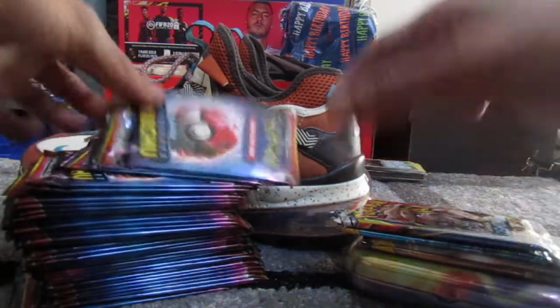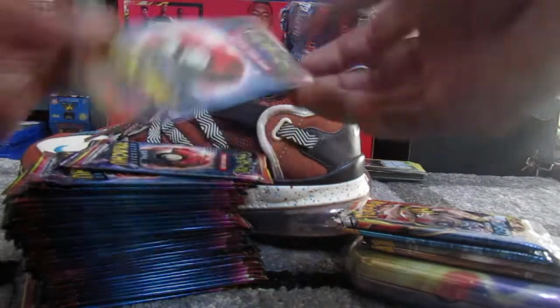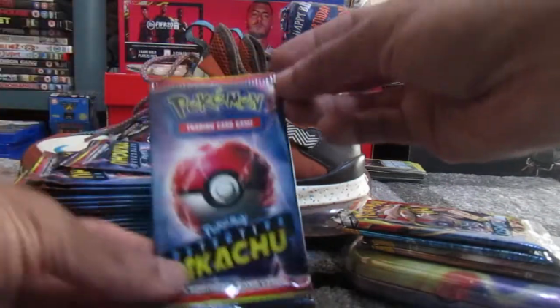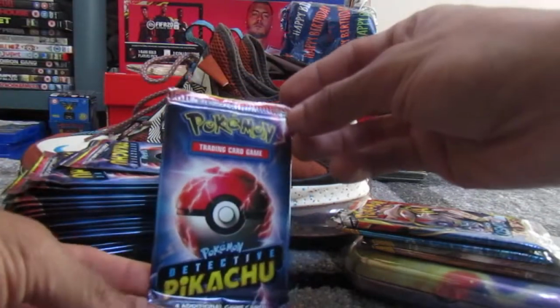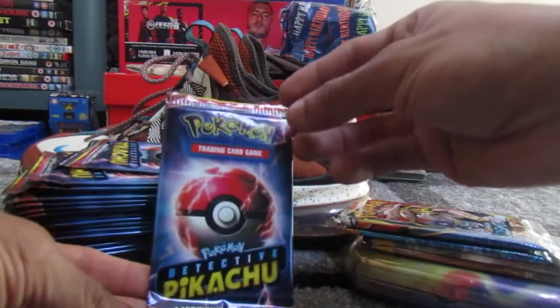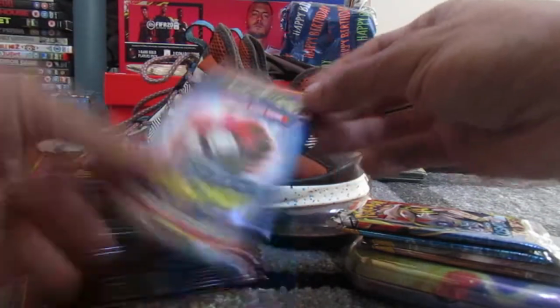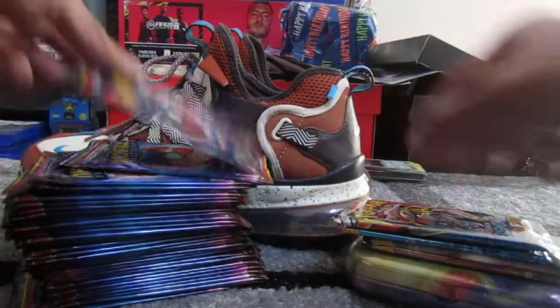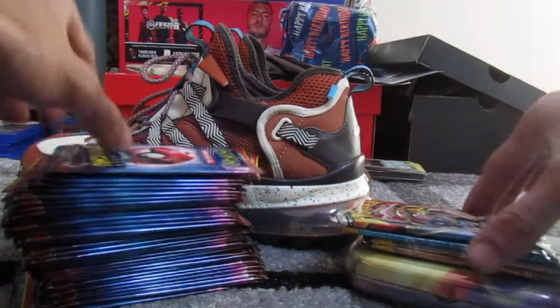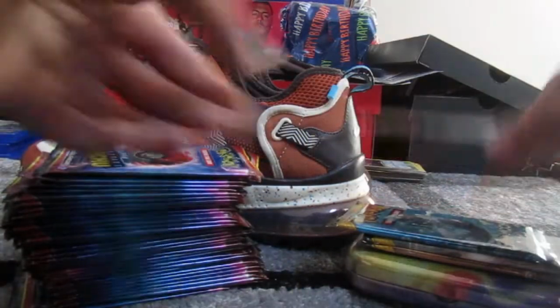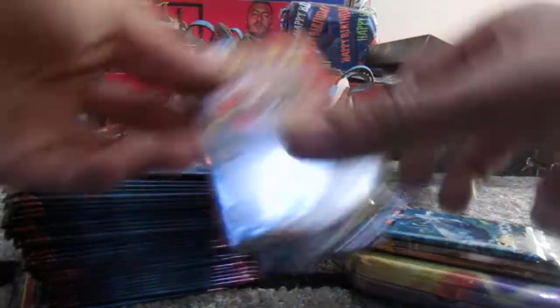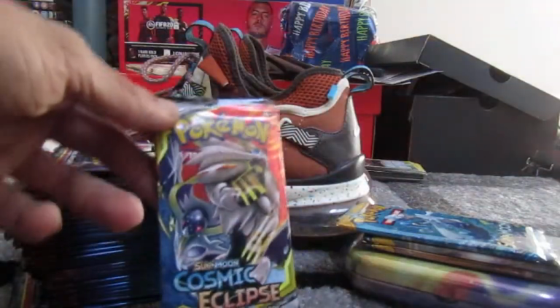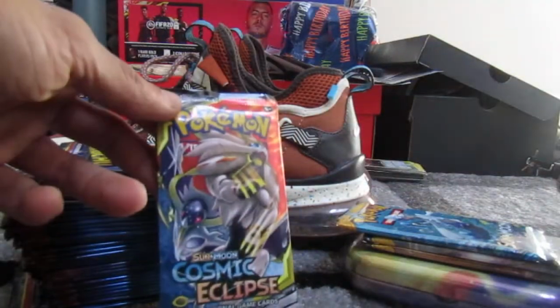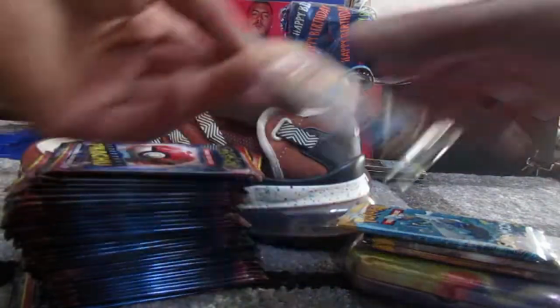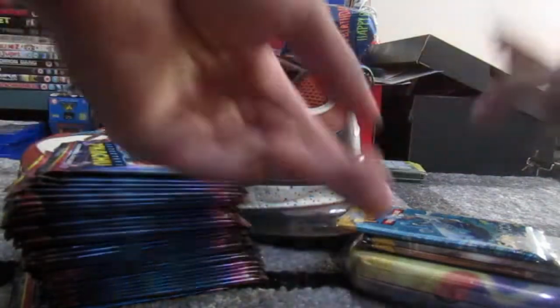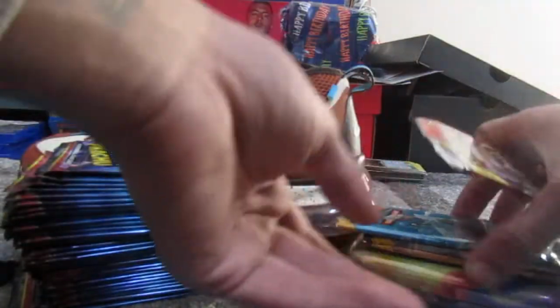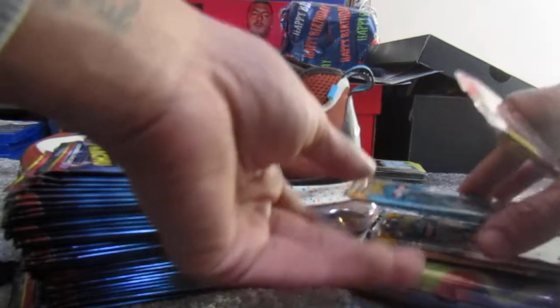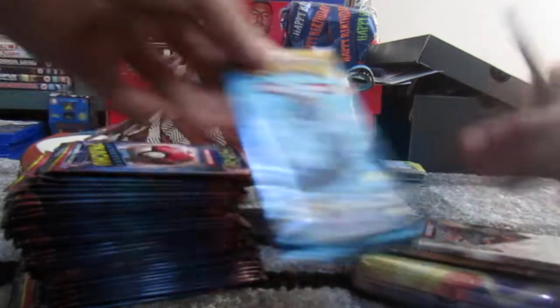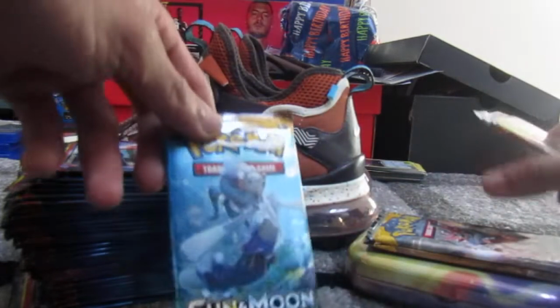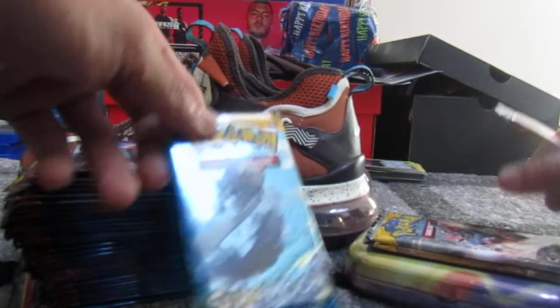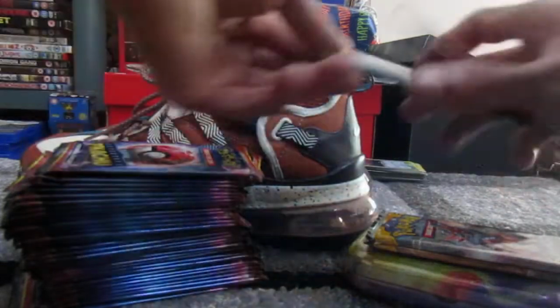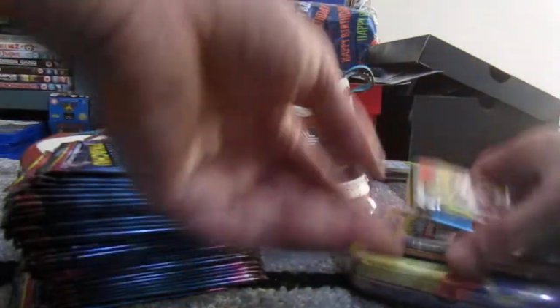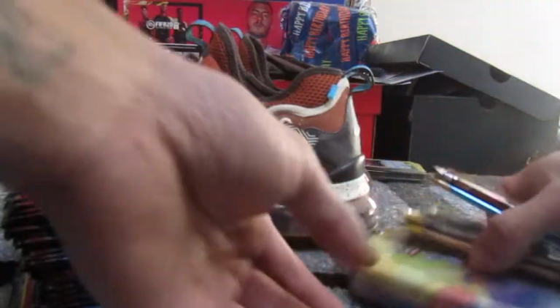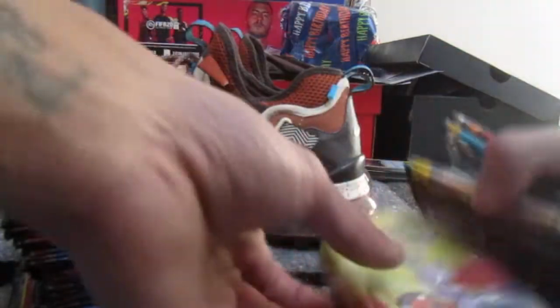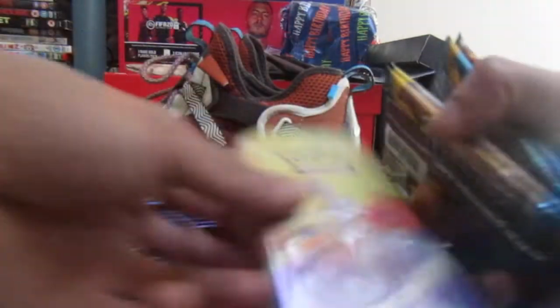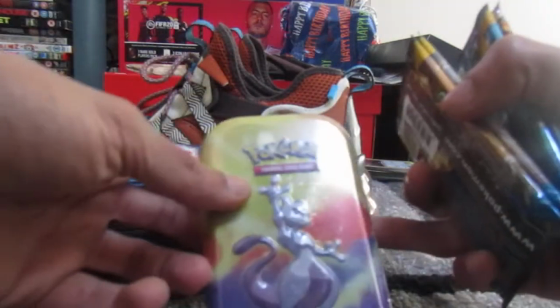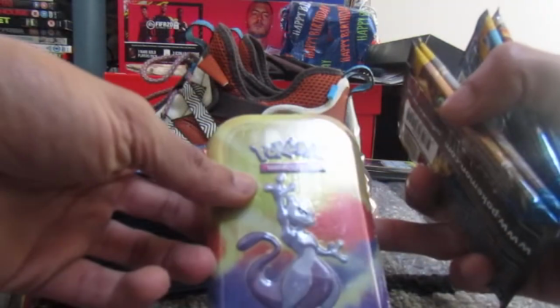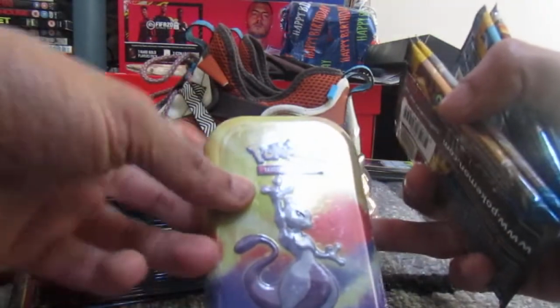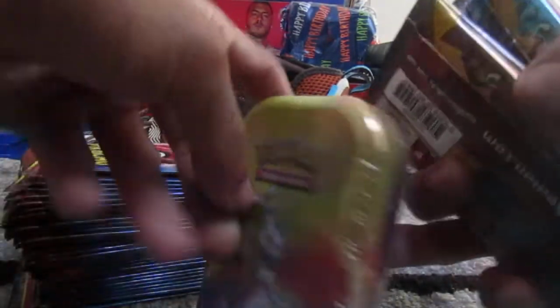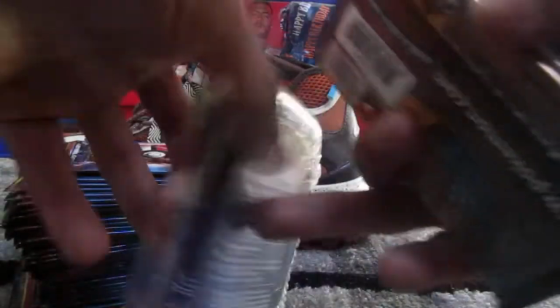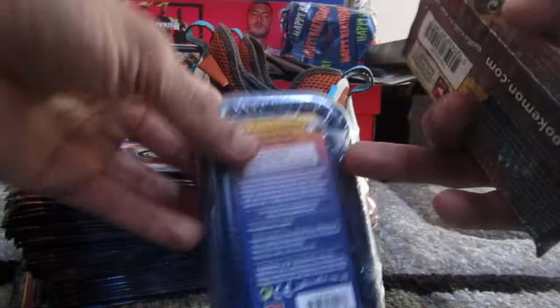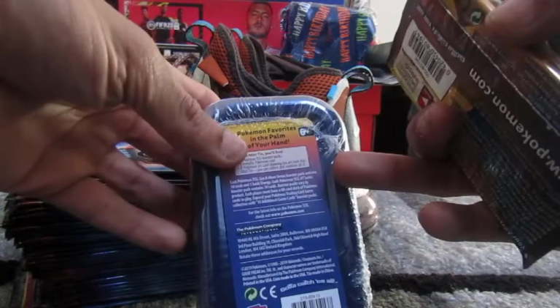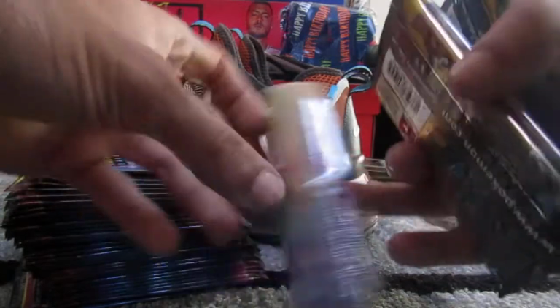For instance, Detective Pikachu is one of the types that we have. Cosmic Eclipse is another type. Sun and Moon base is another type. And then inside of here we could have two different sets also.